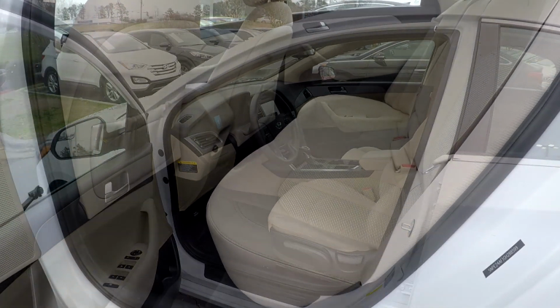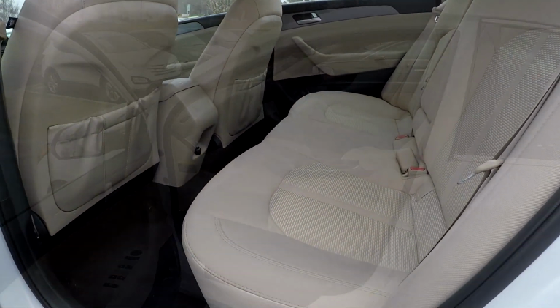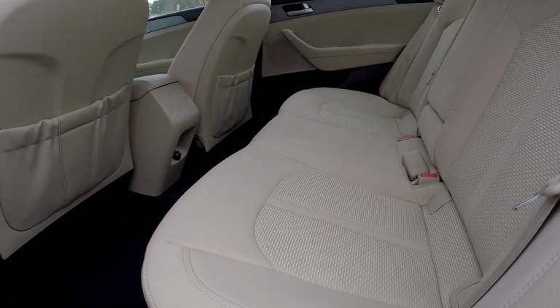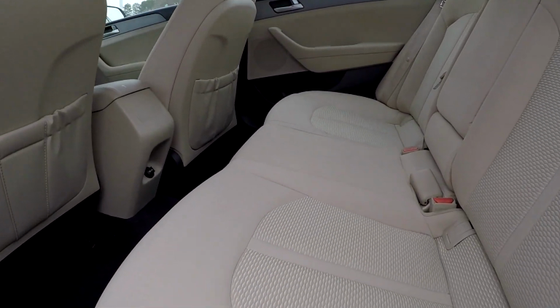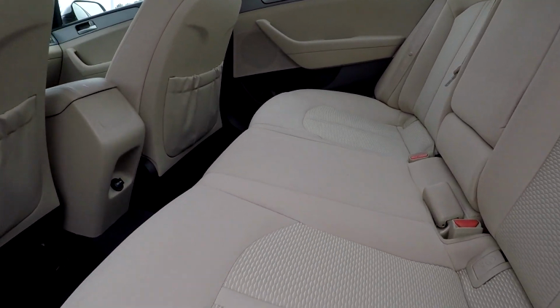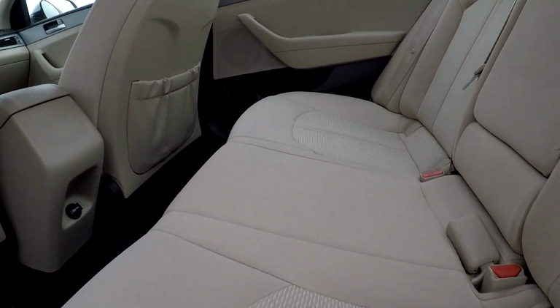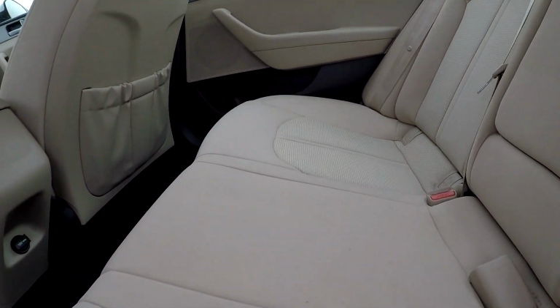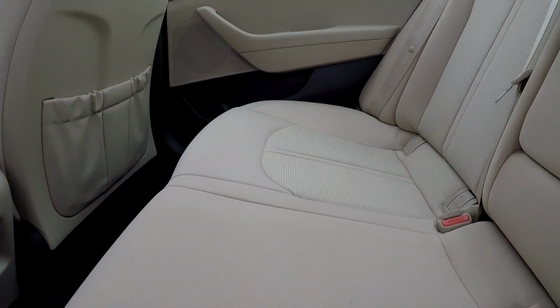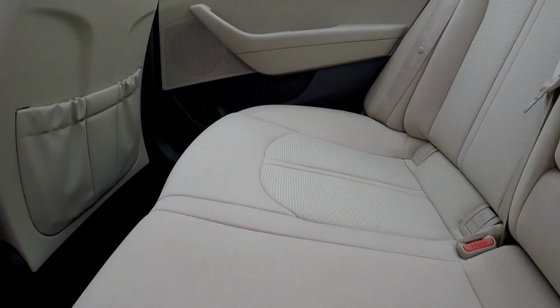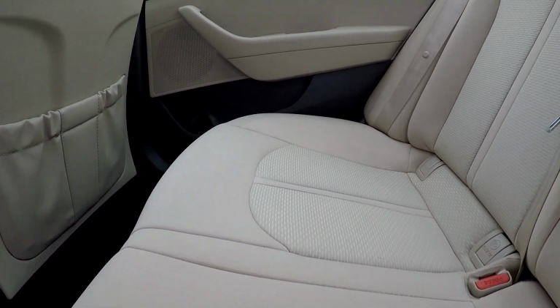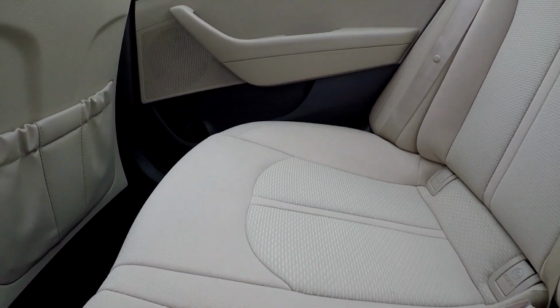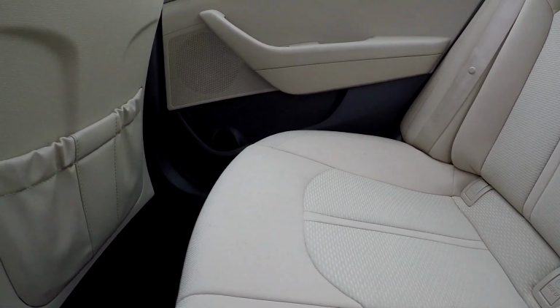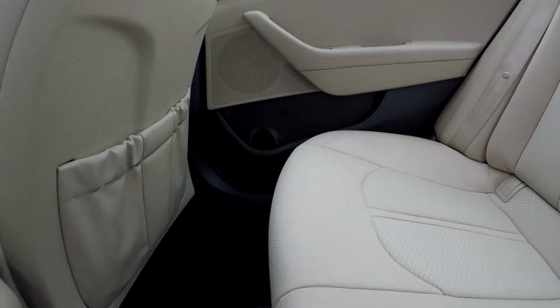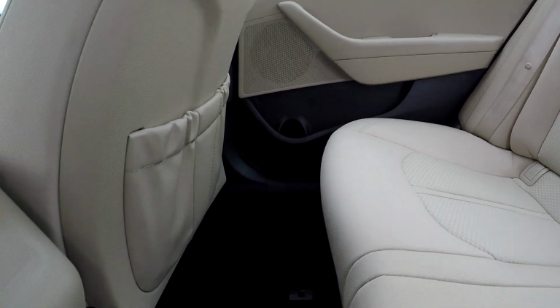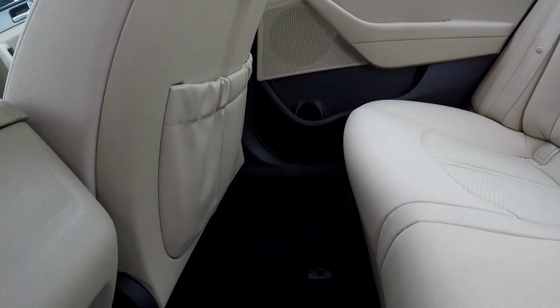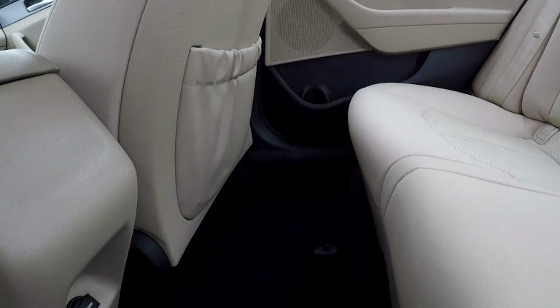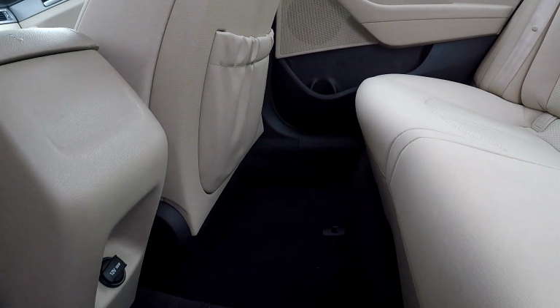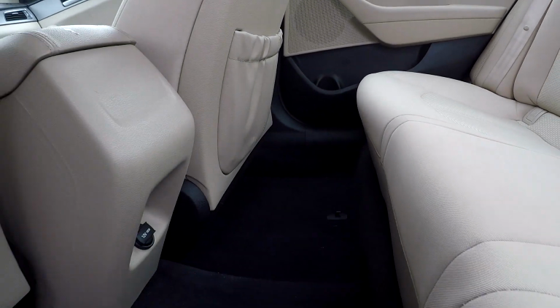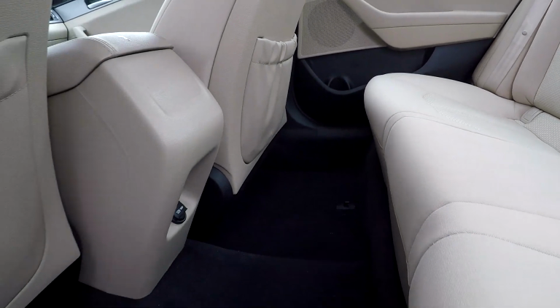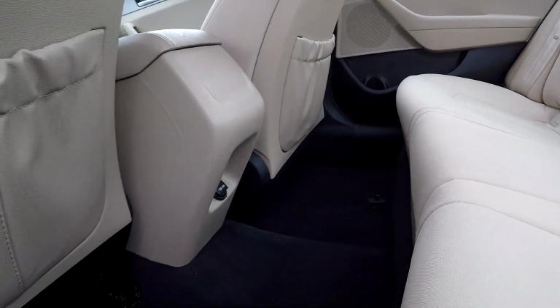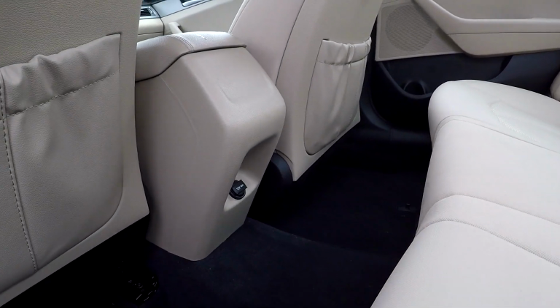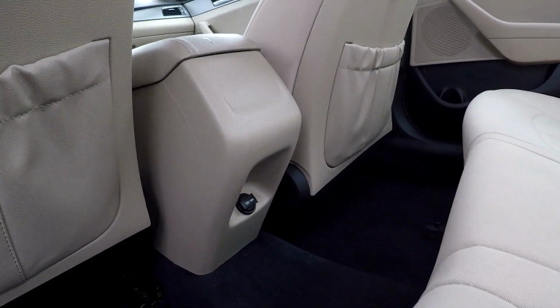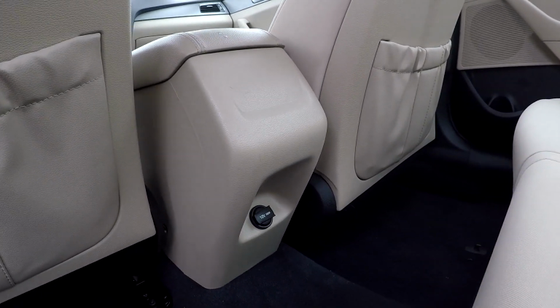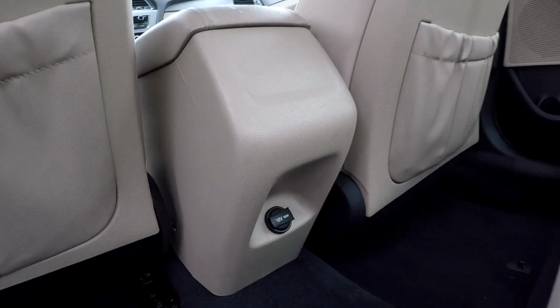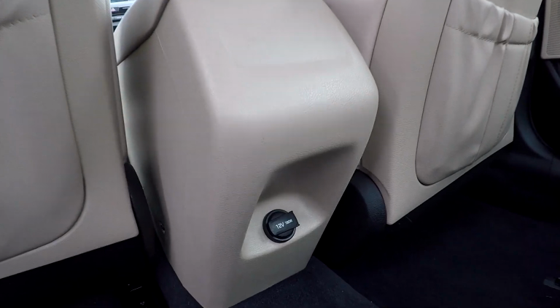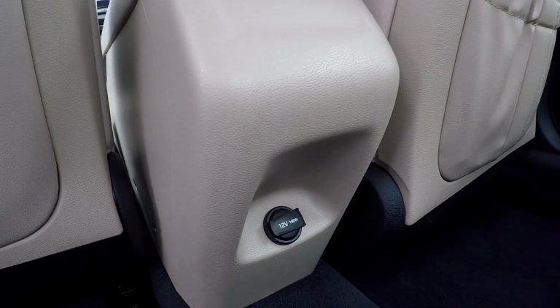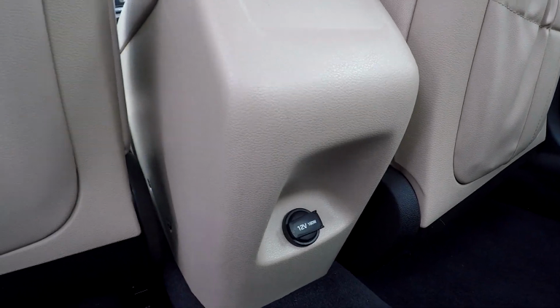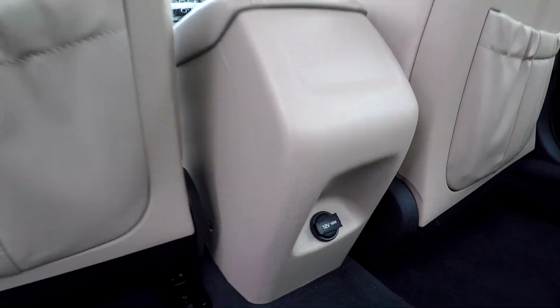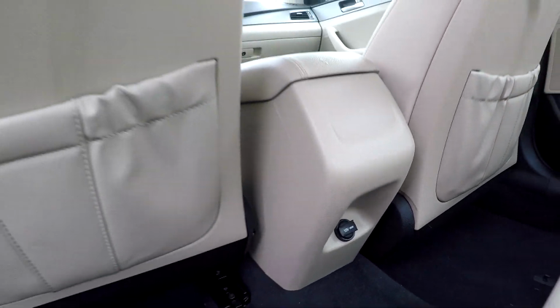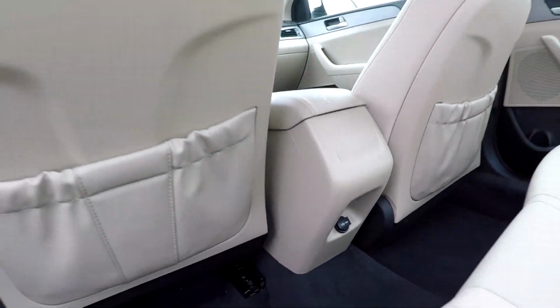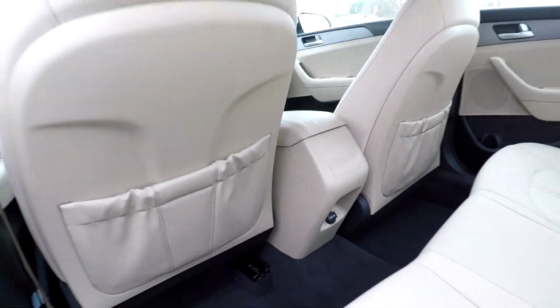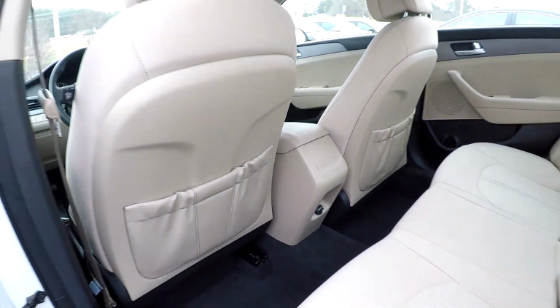Coming into your back seats here, we're just going to be checking to see if we see any major scrapes, stains, anything like that. As we're going through, everything is actually looking good. The floor is also looking good, very well kept up down there for you. You do have an additional power port also back here for your back seat passengers.